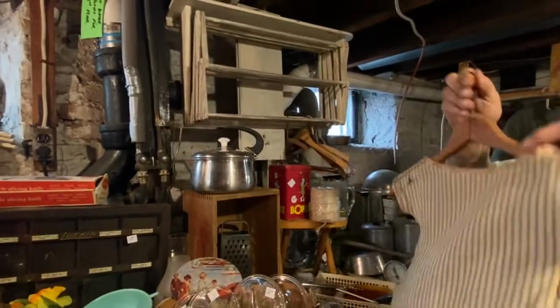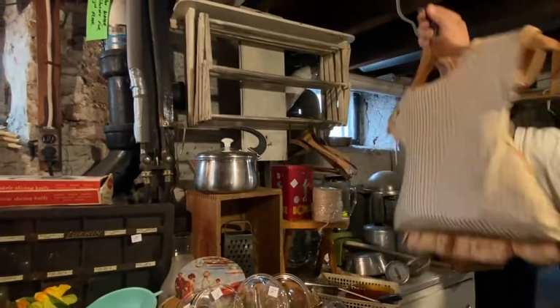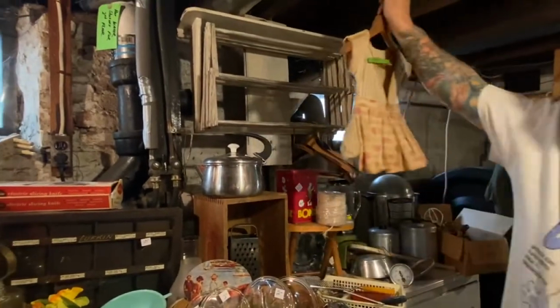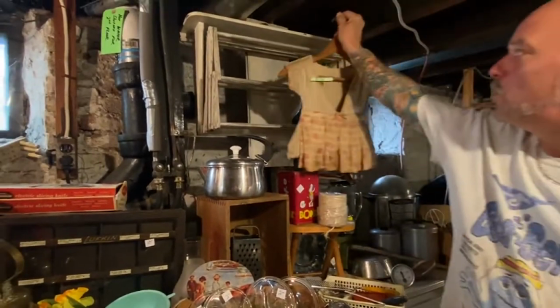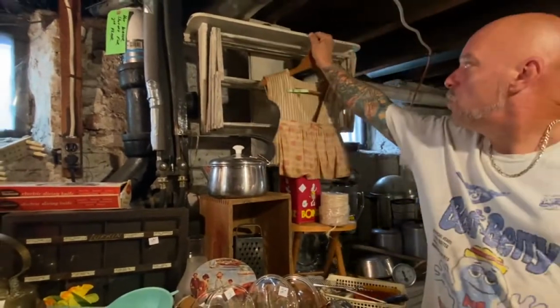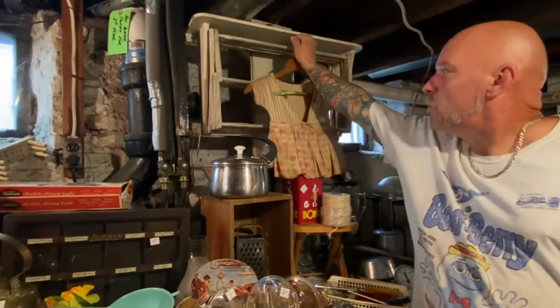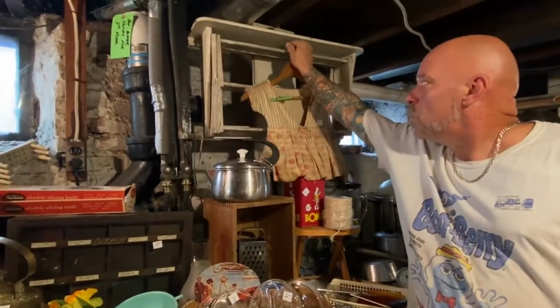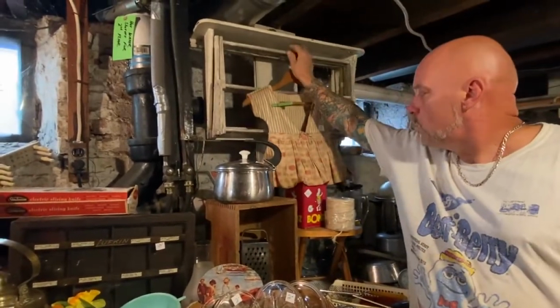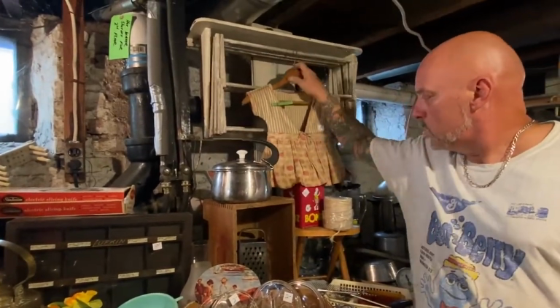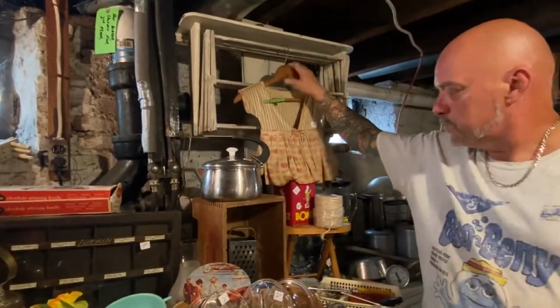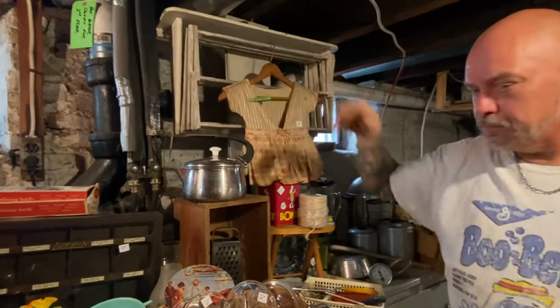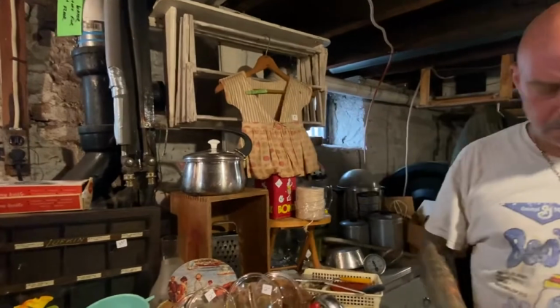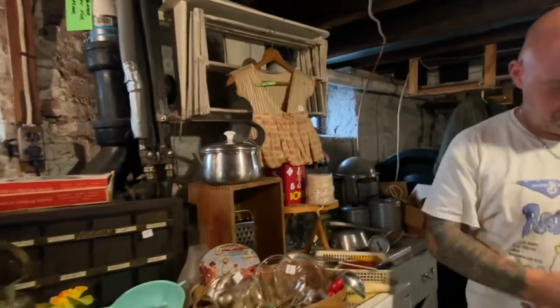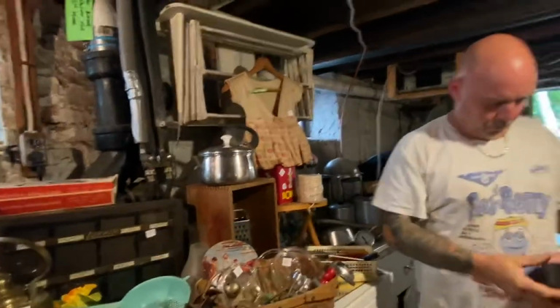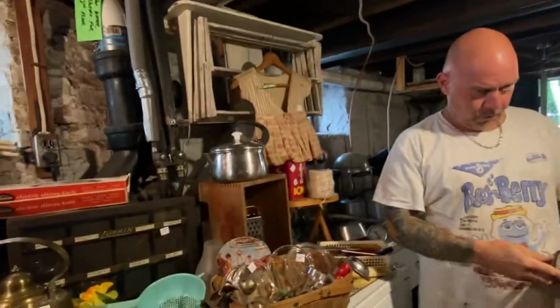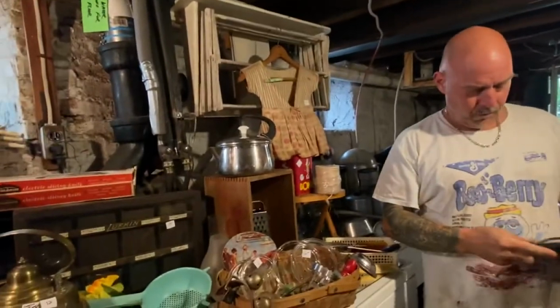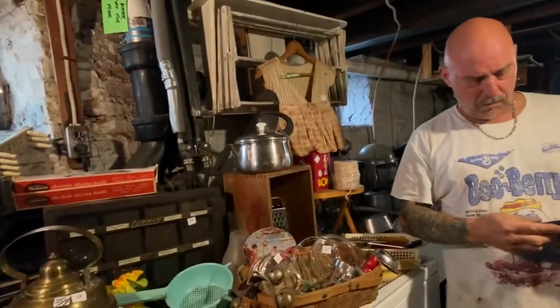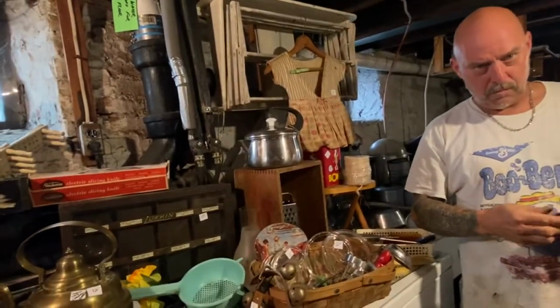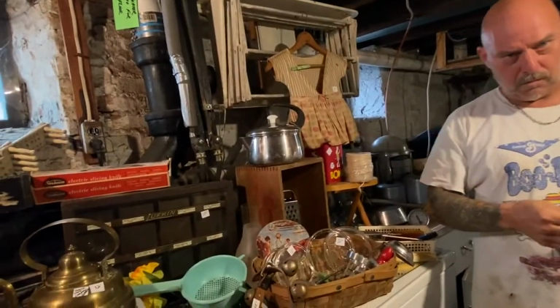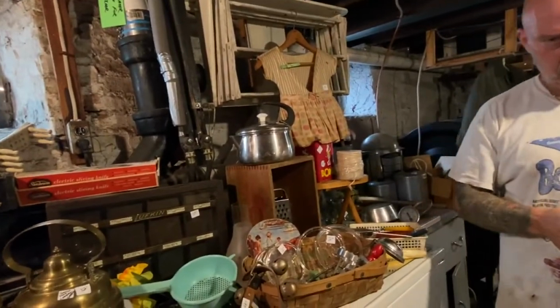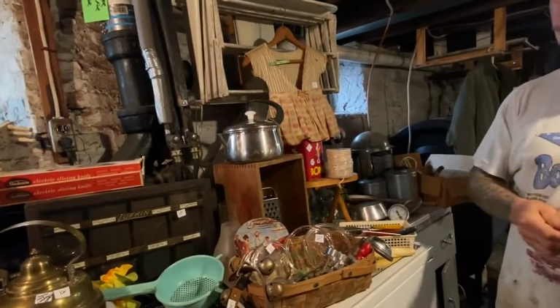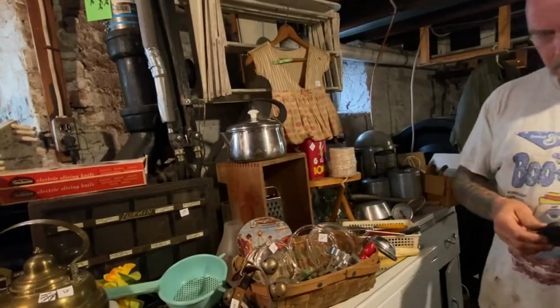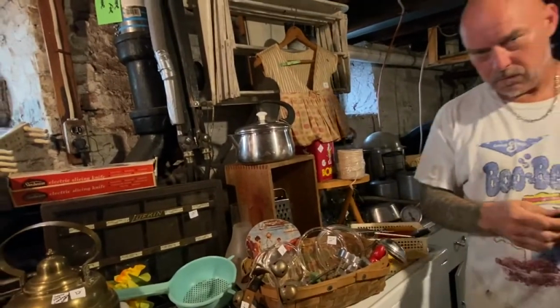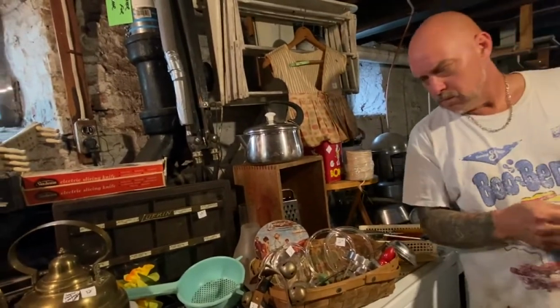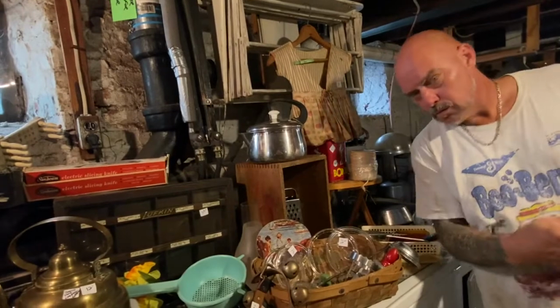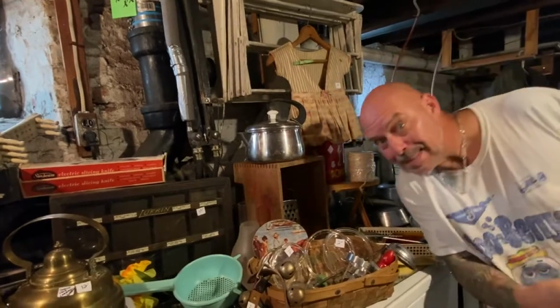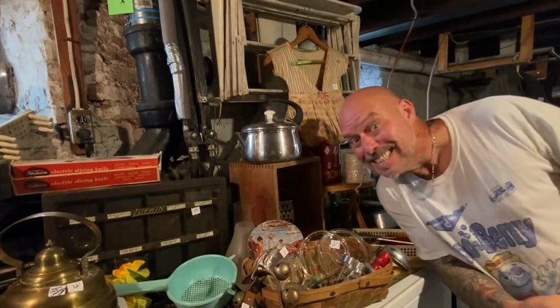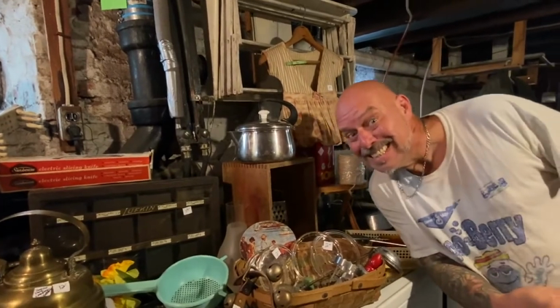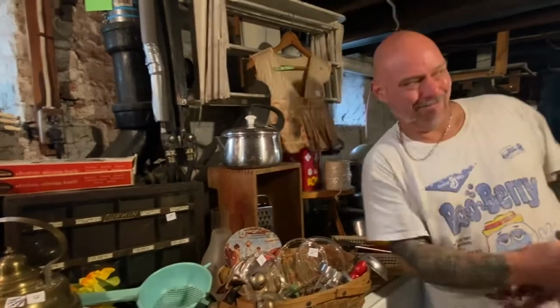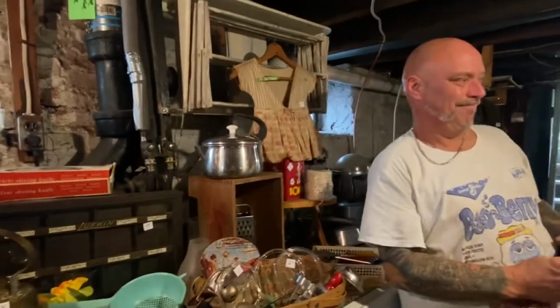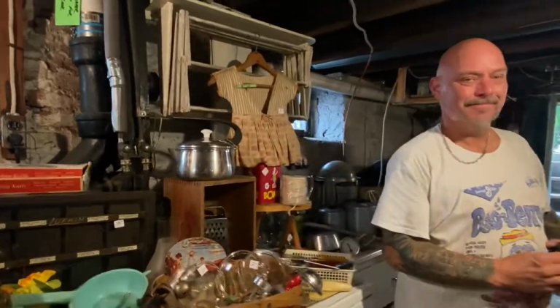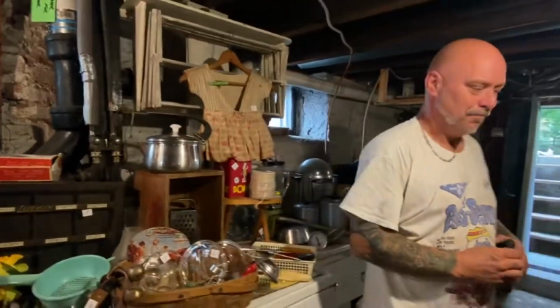So we'll see you guys Friday morning. The address will be released on Thursday. Sign-up sheet will be at the house Thursday evening at 6 p.m. We'll see you then. www.estatesales.net. Peace!